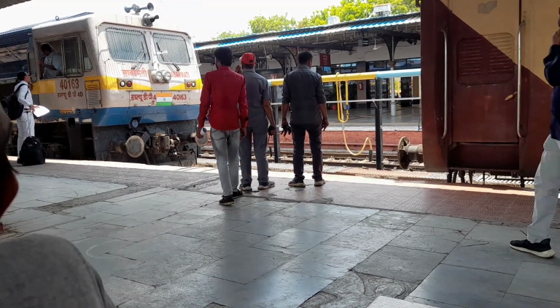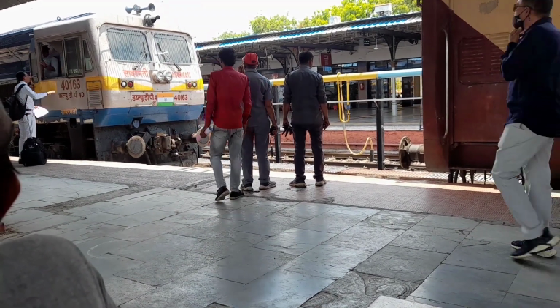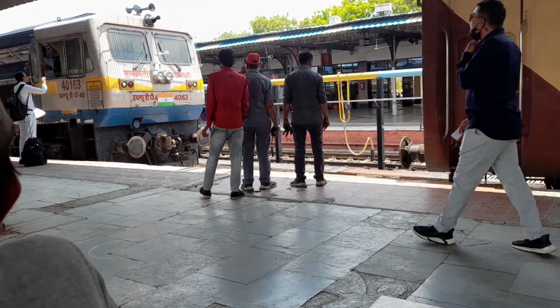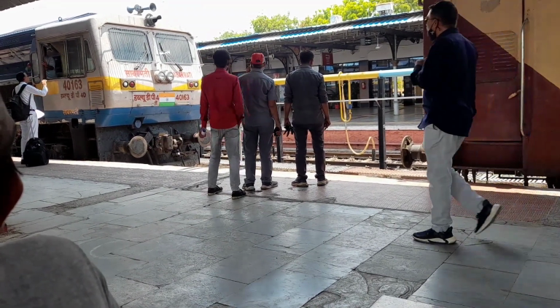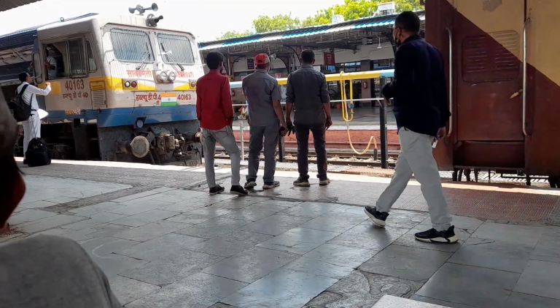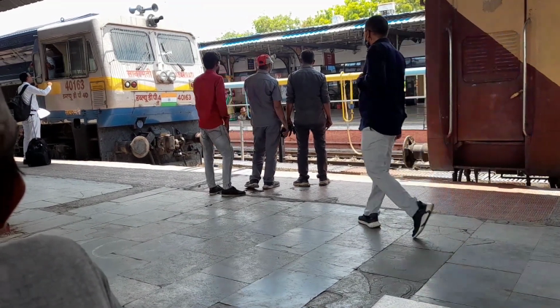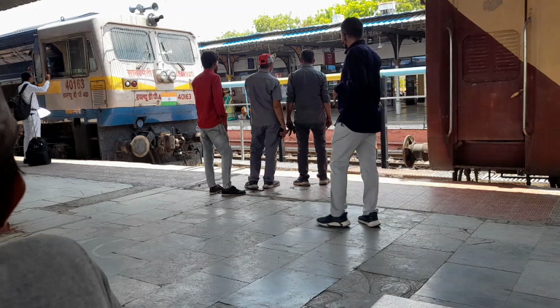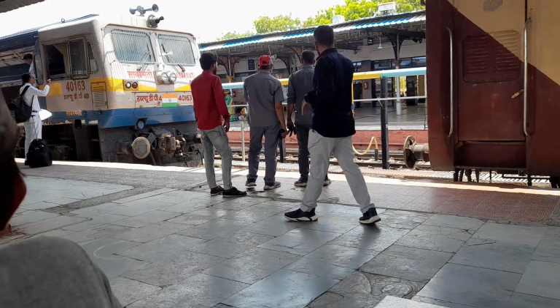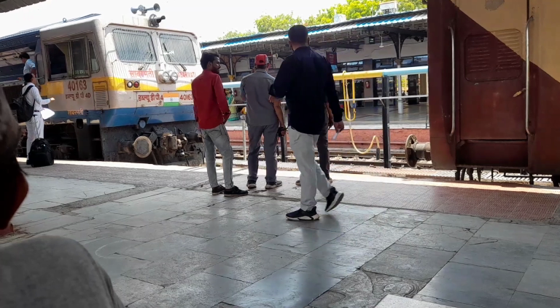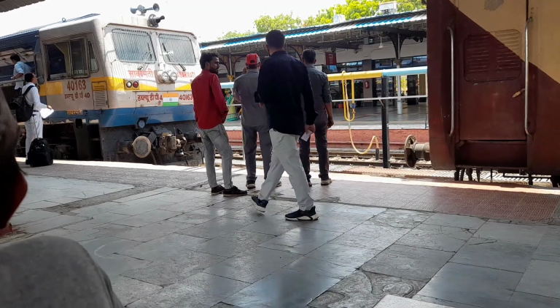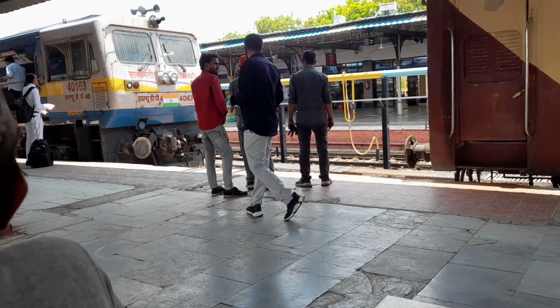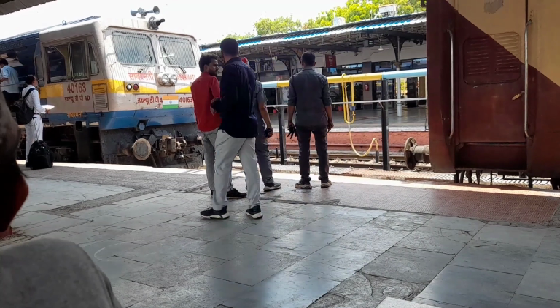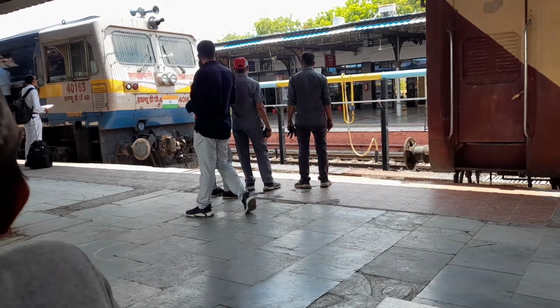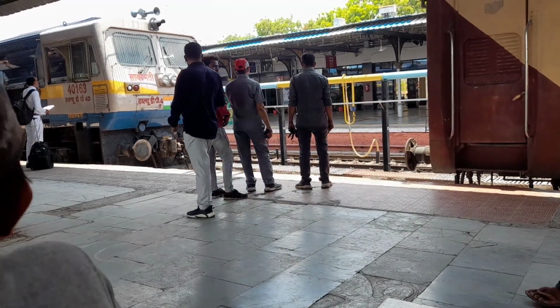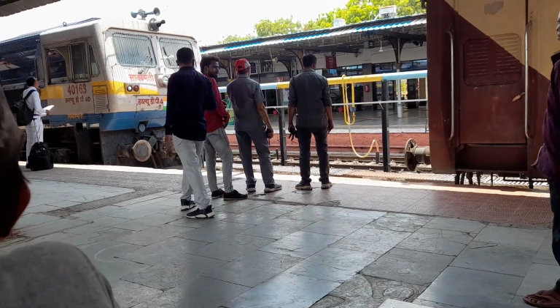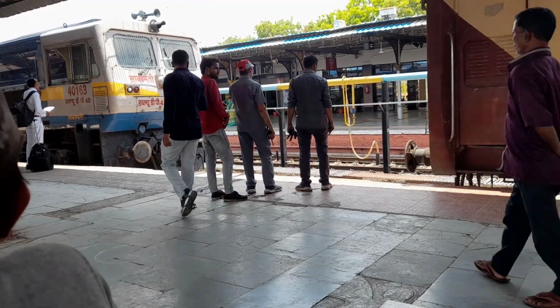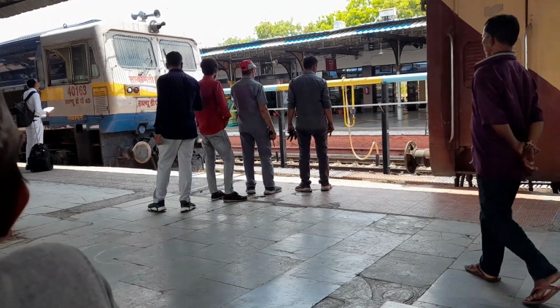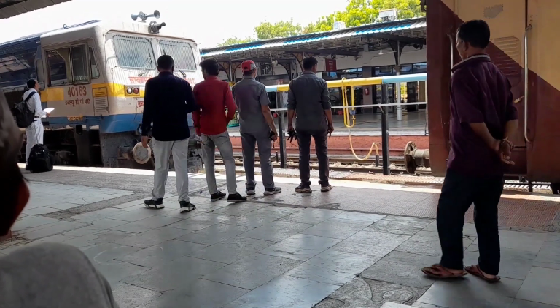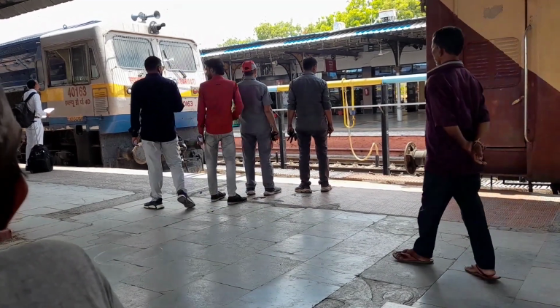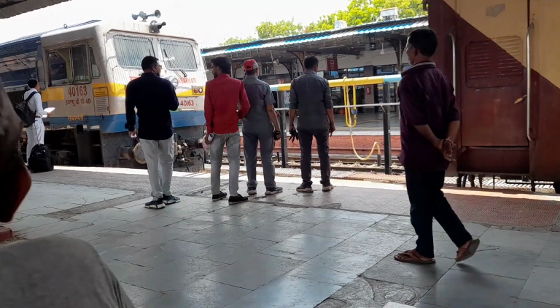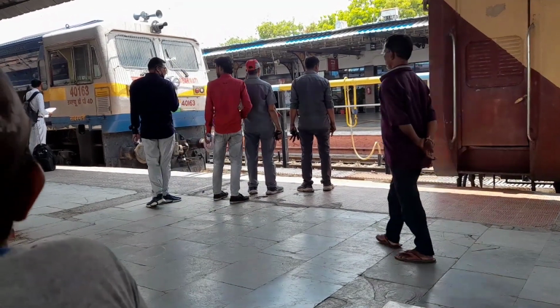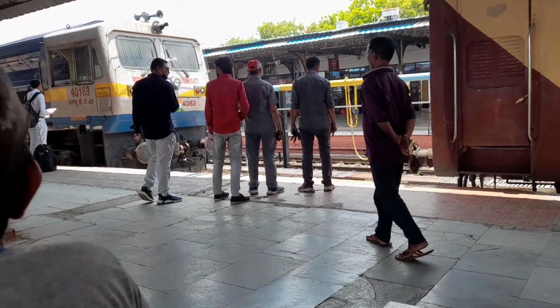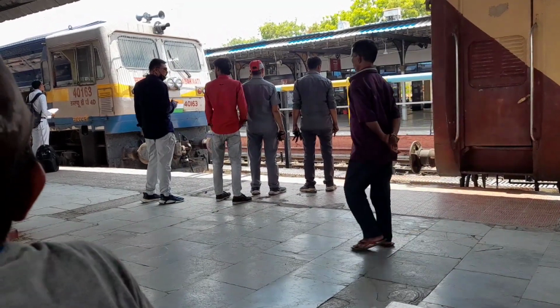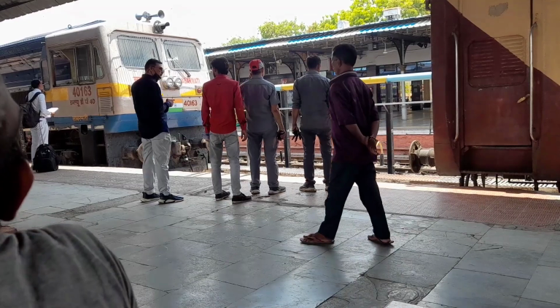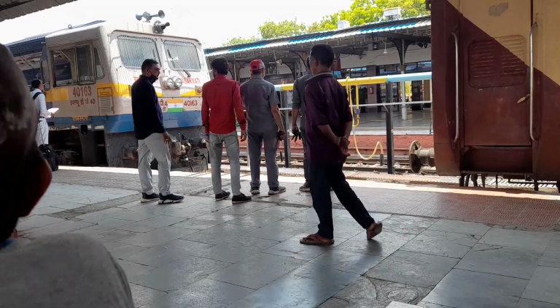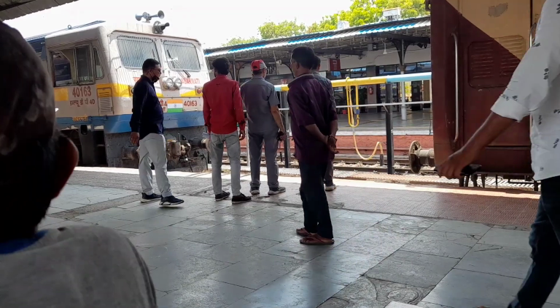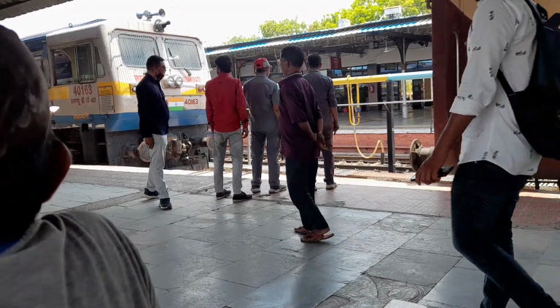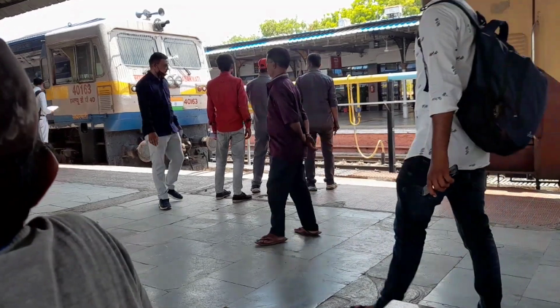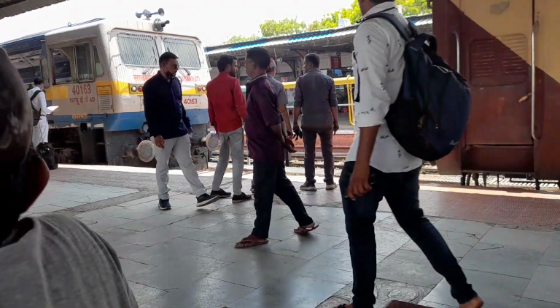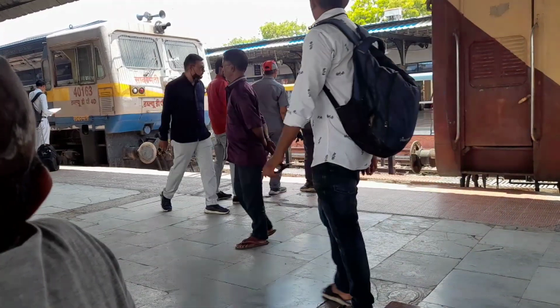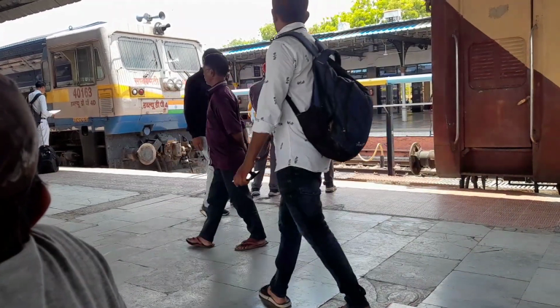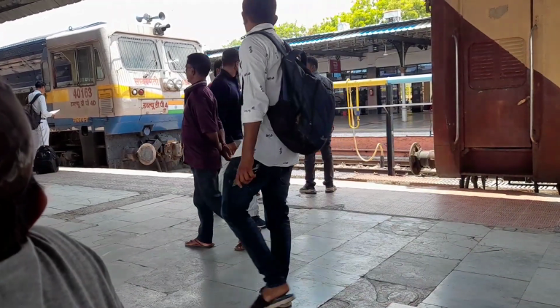Hello everyone! We are starting to be at Kikeya. This is the Ava Rang. We are starting to be in Kikeya.